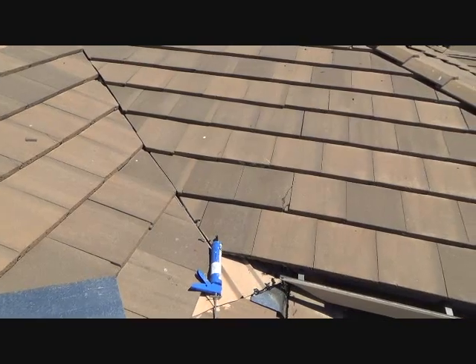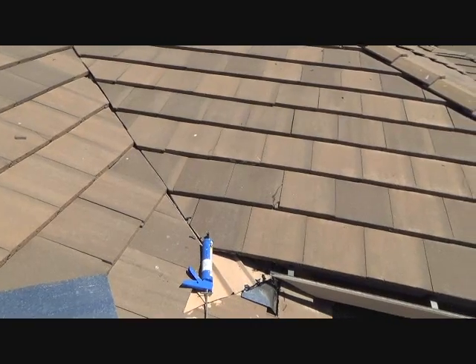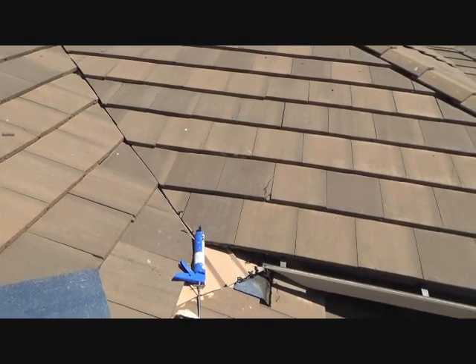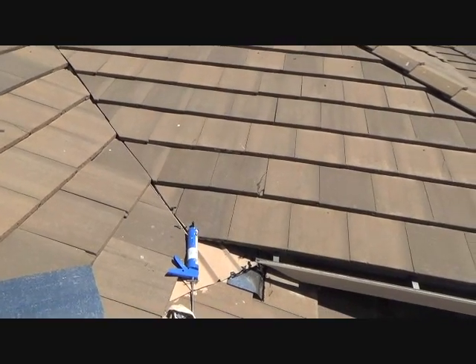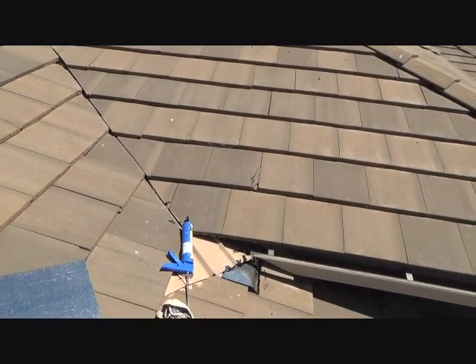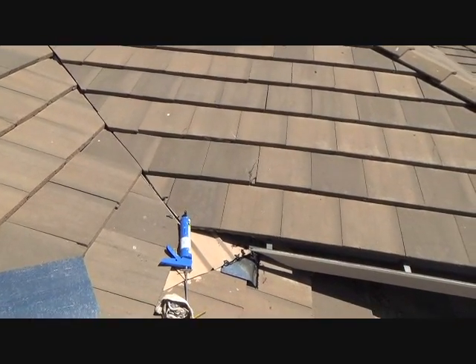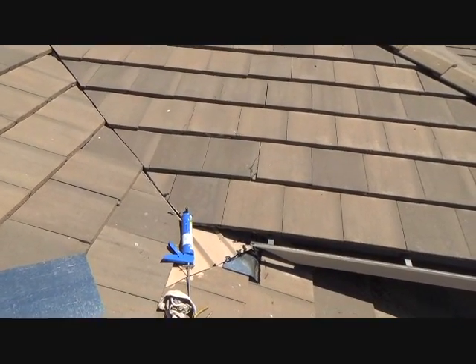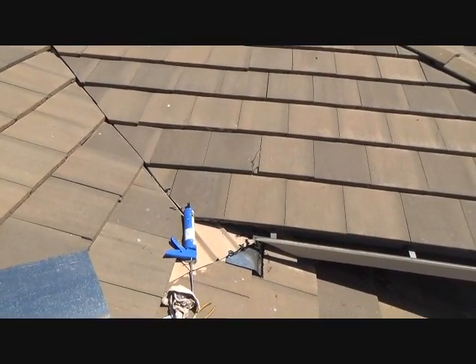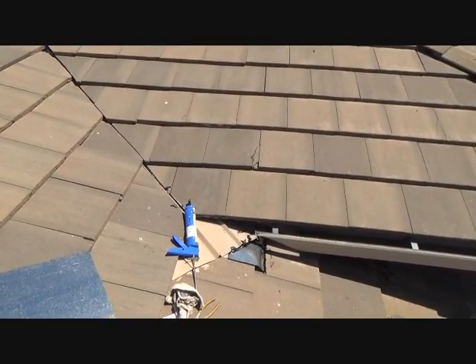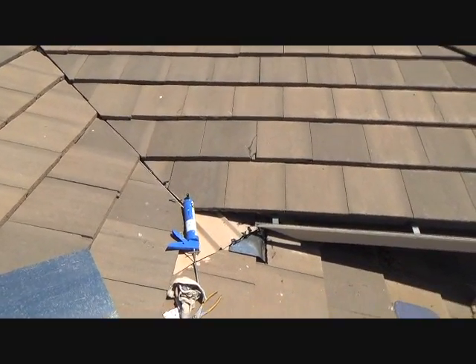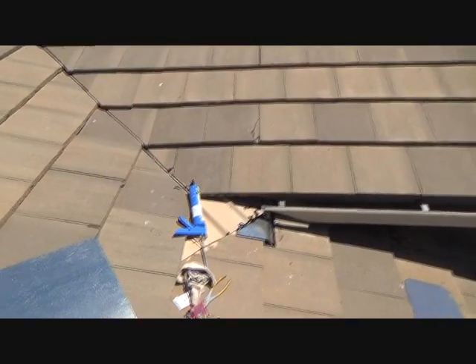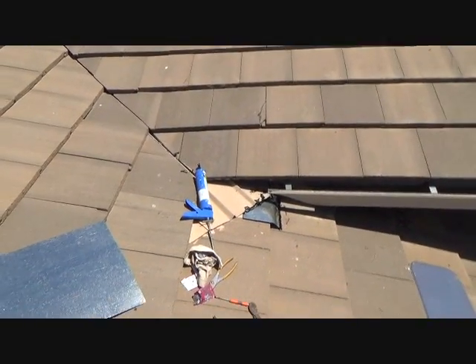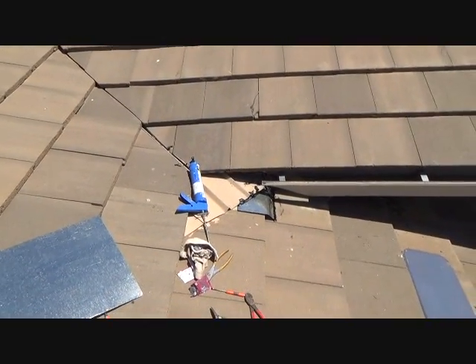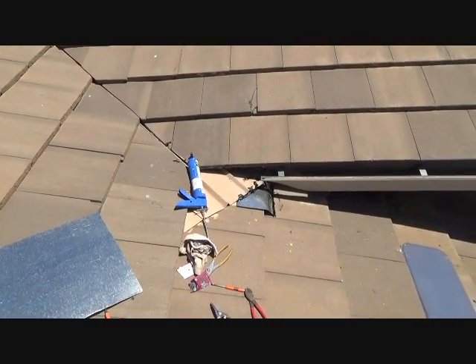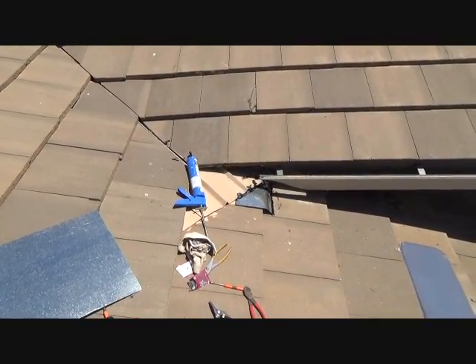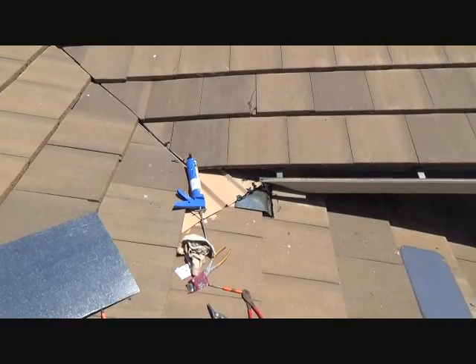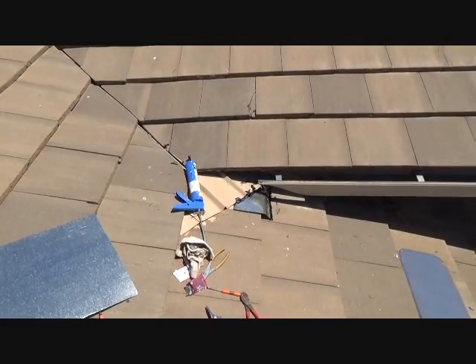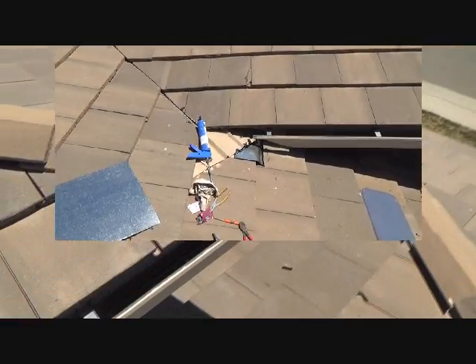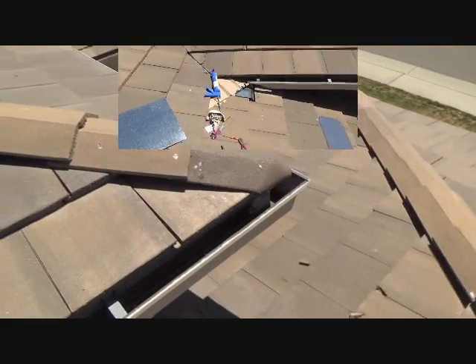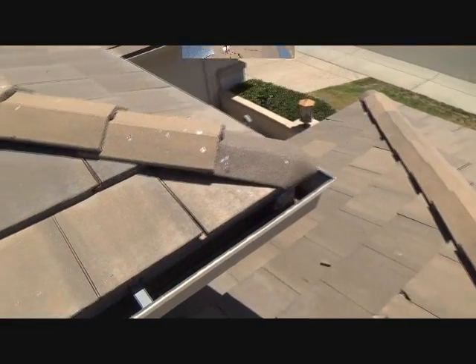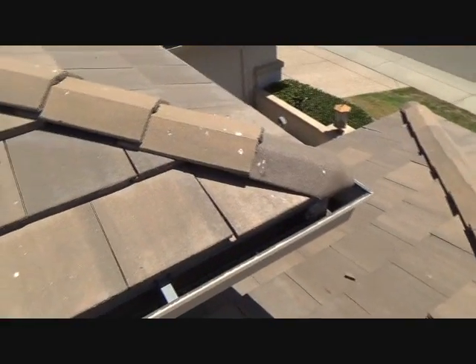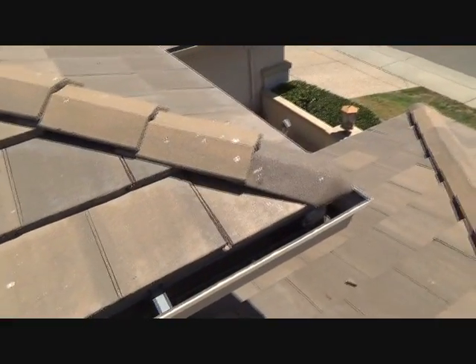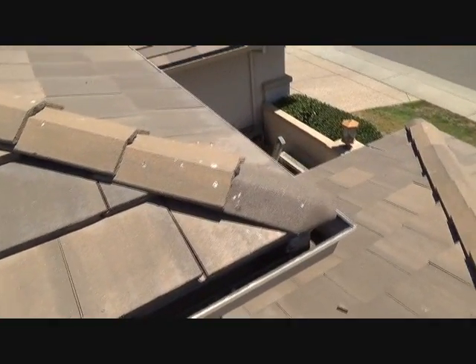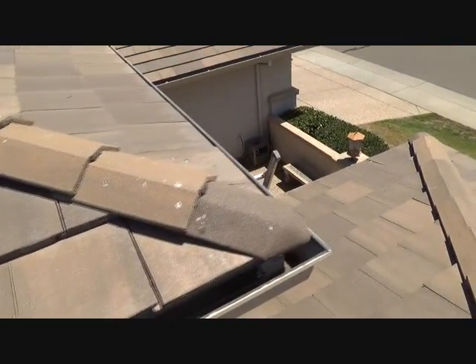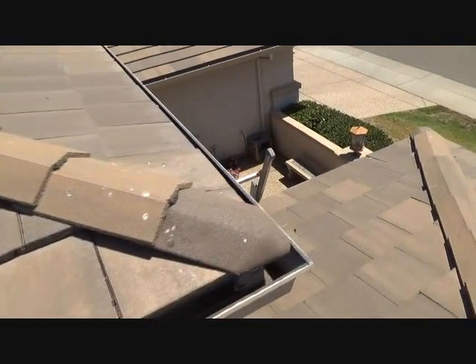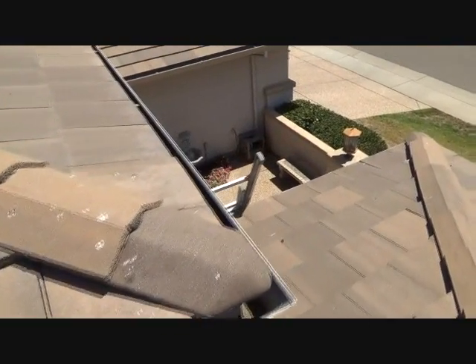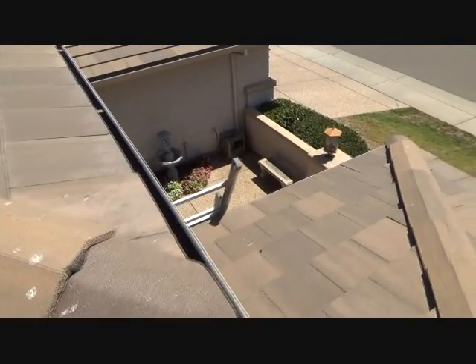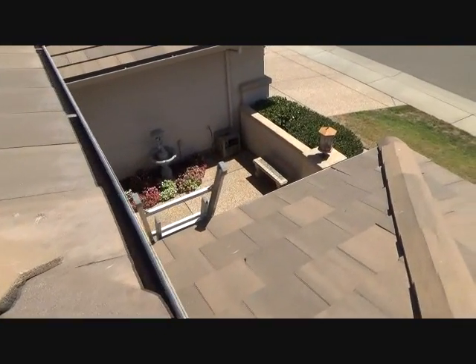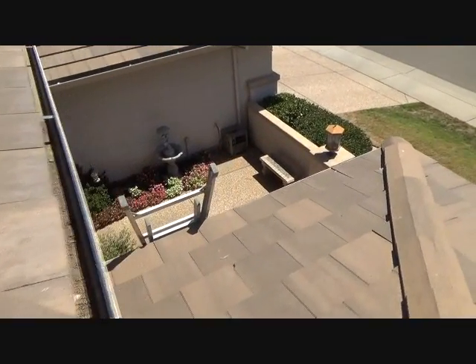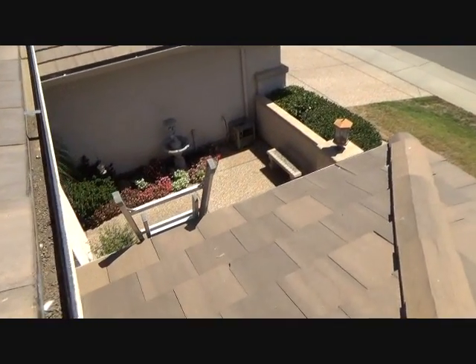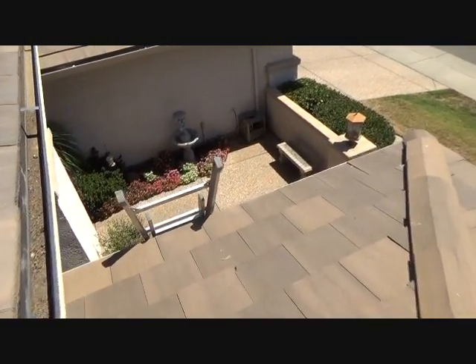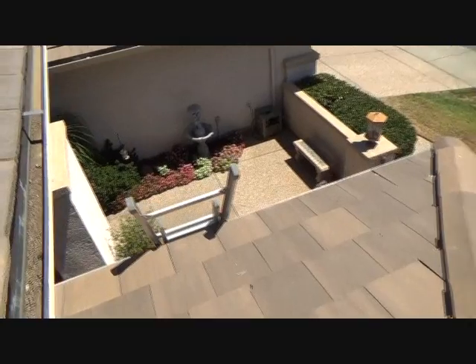Roofing 101 at its finest. You can do it. Now to get back down off this roof.